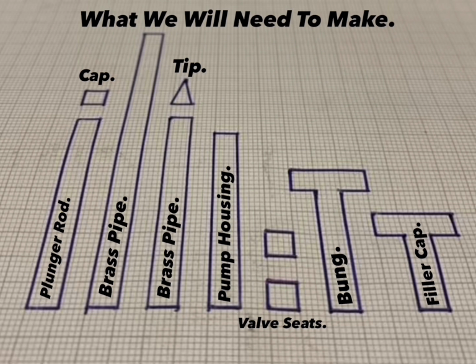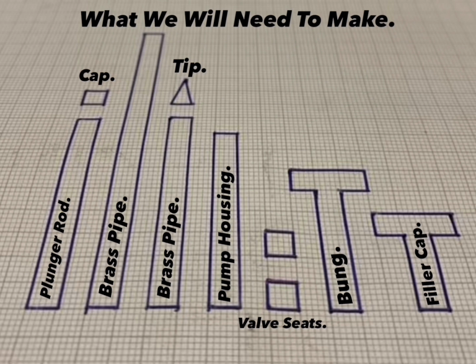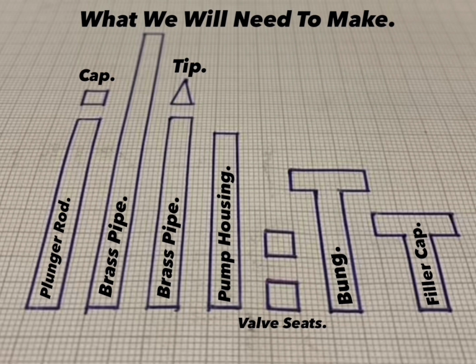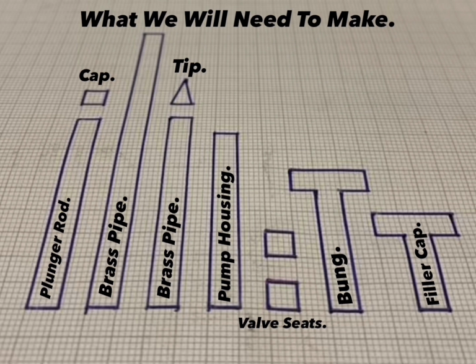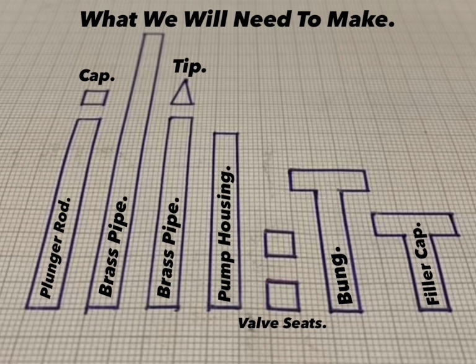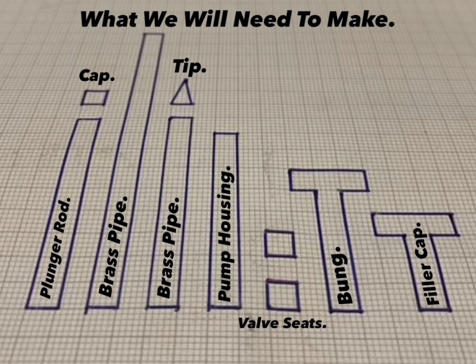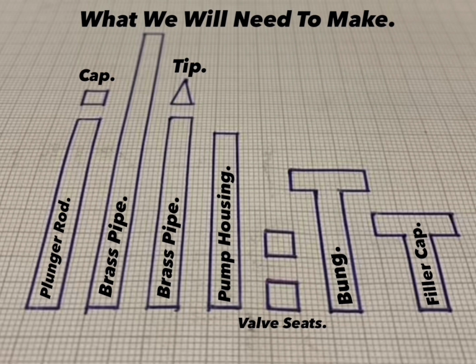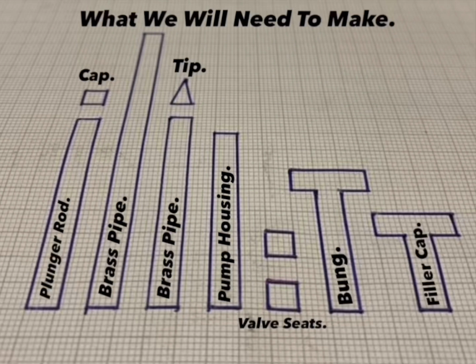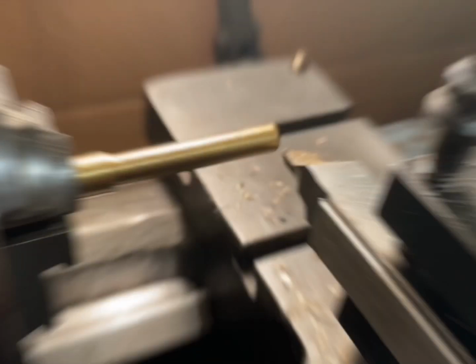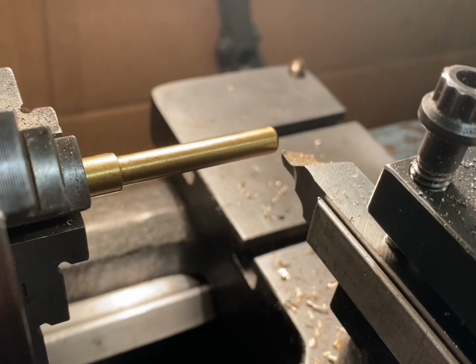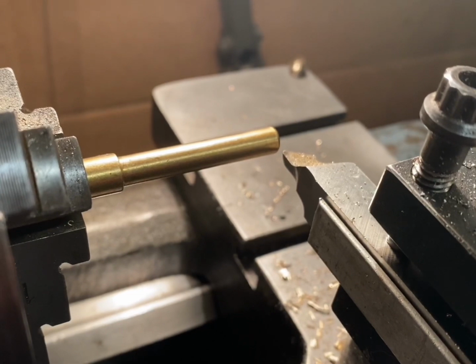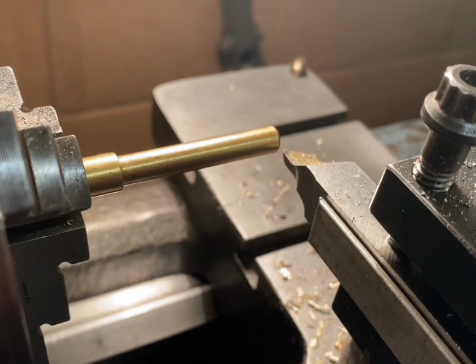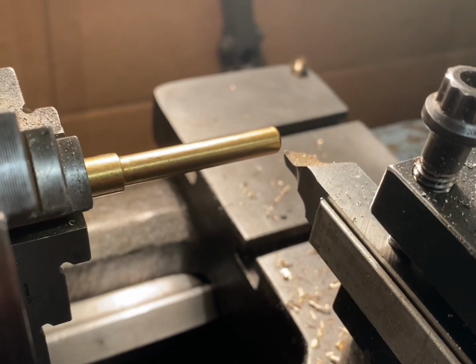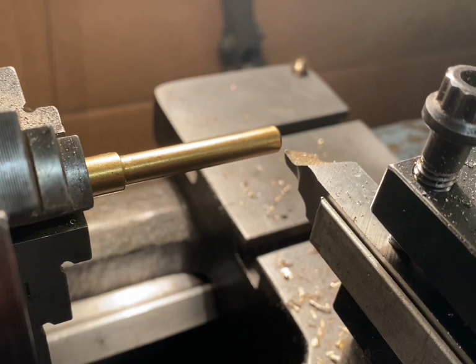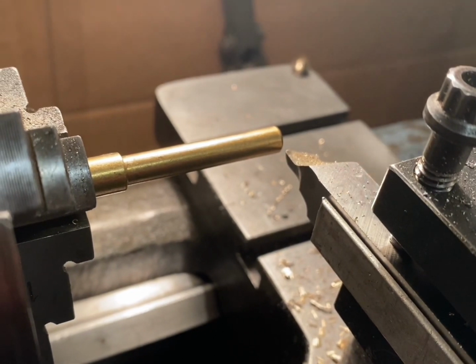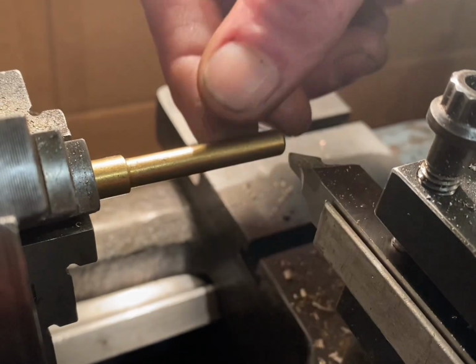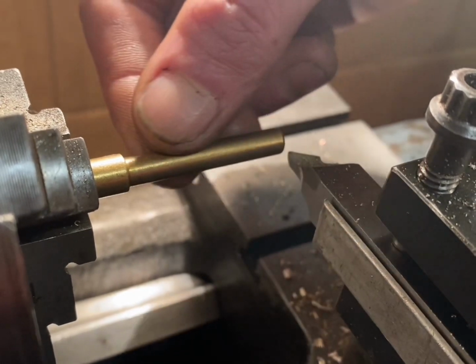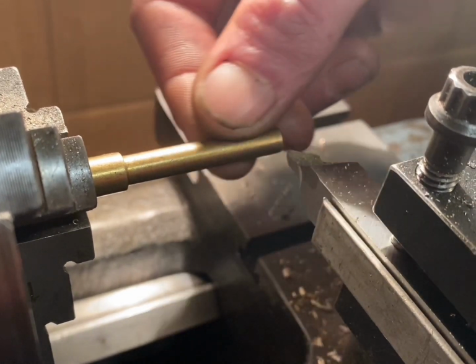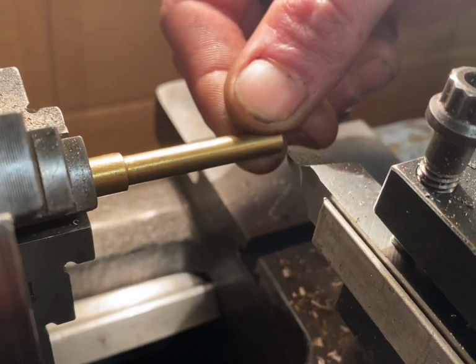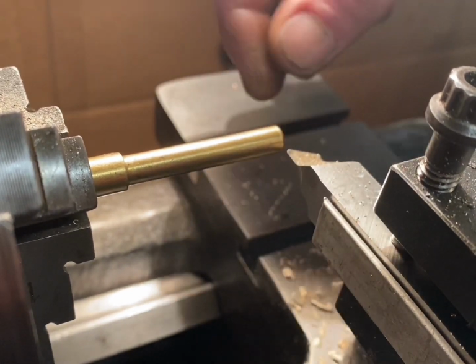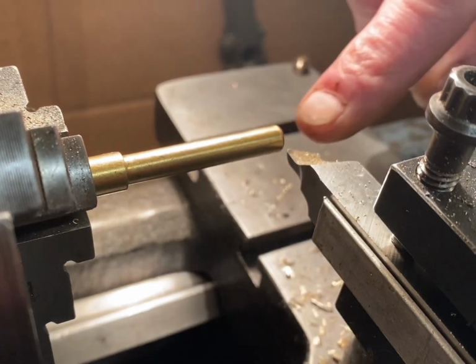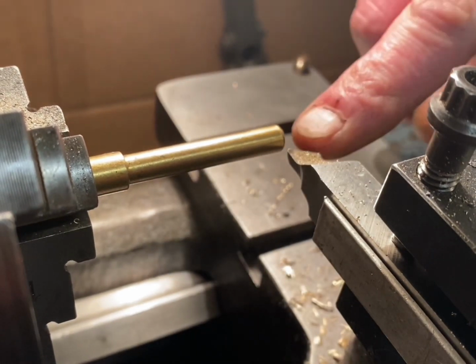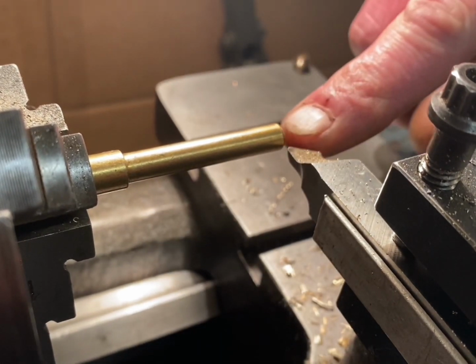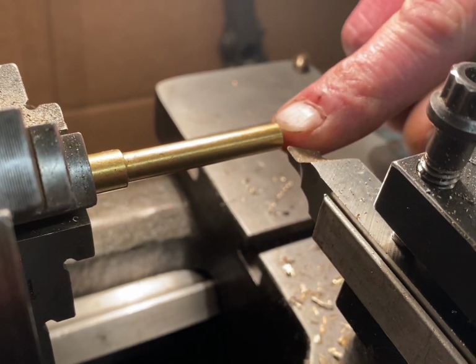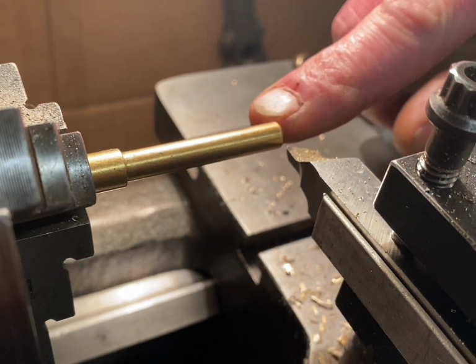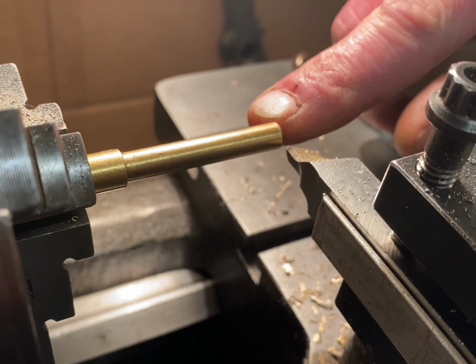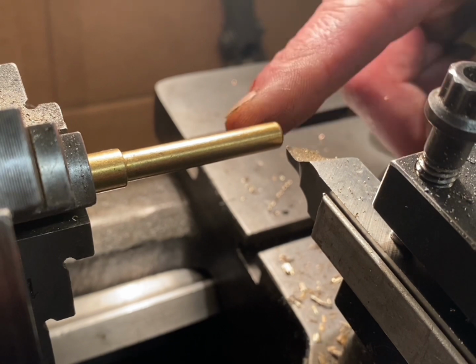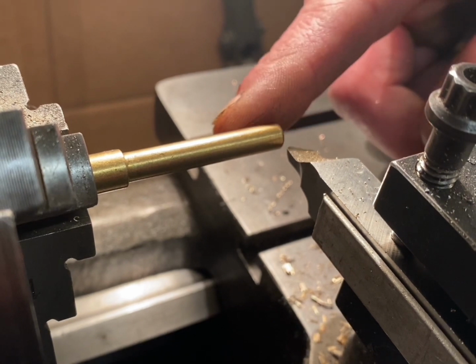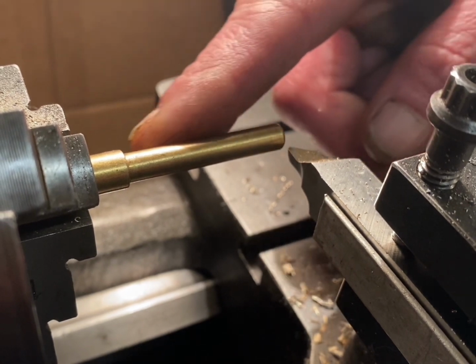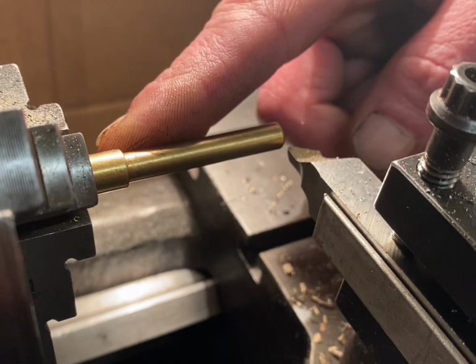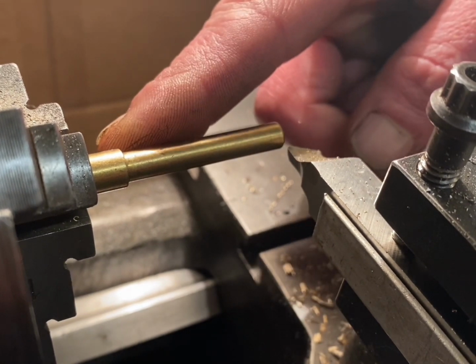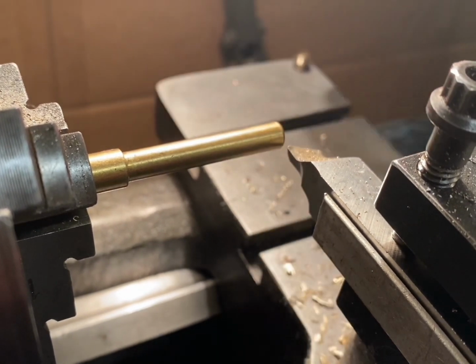Let's head over to the lathe and make a start. To start I'm going to make the oil pump housing. The first step is to reface the end and bore out the centre for the push rod tube.